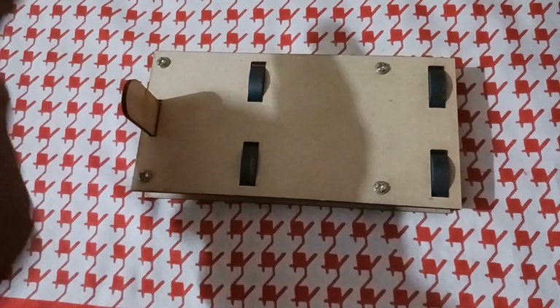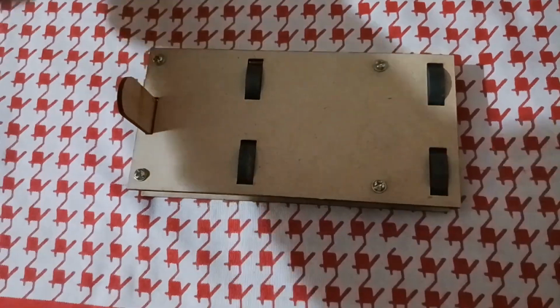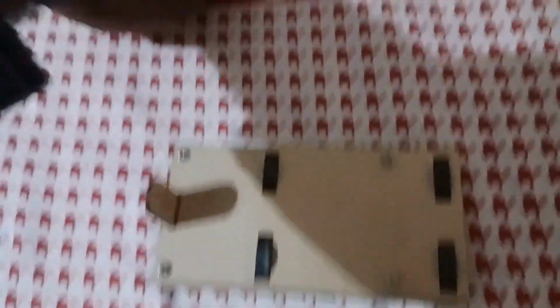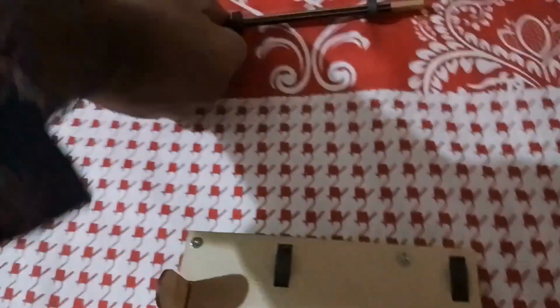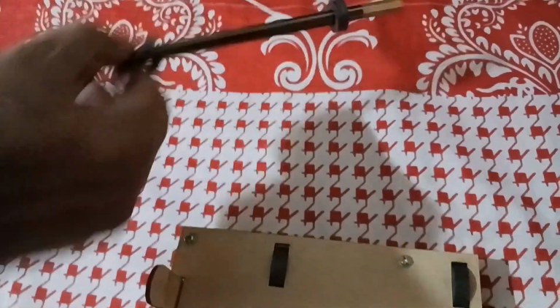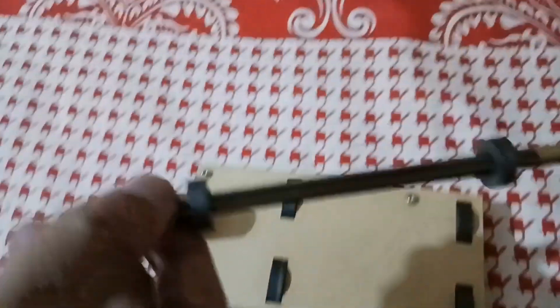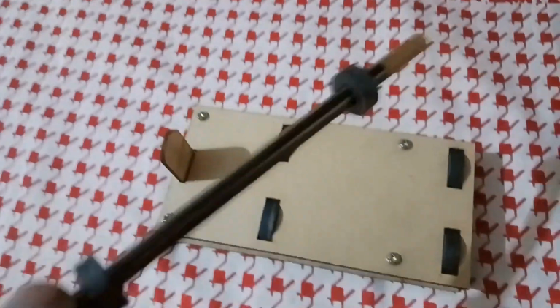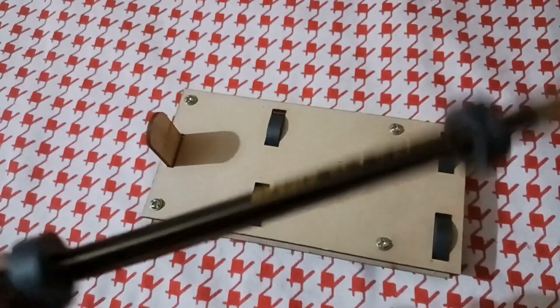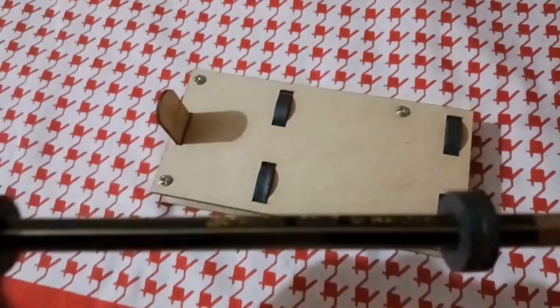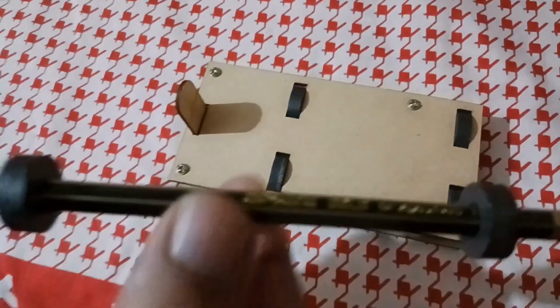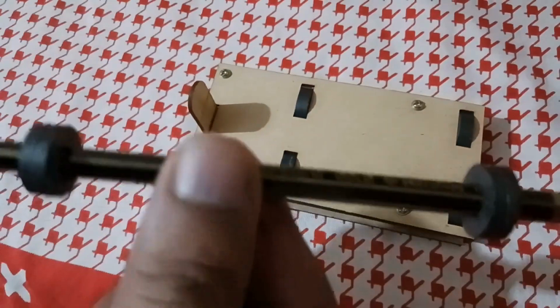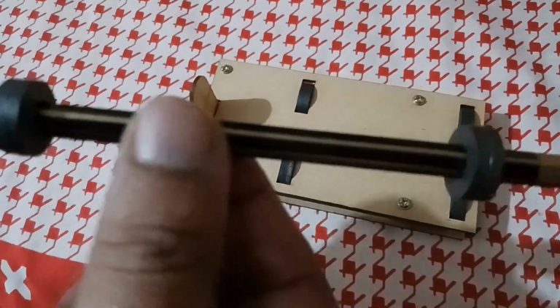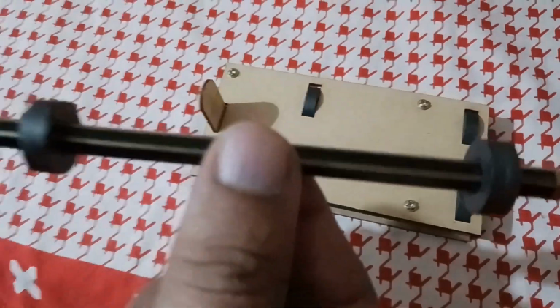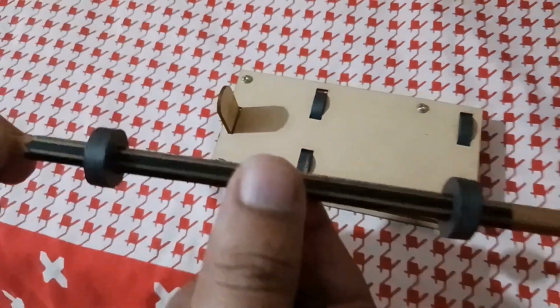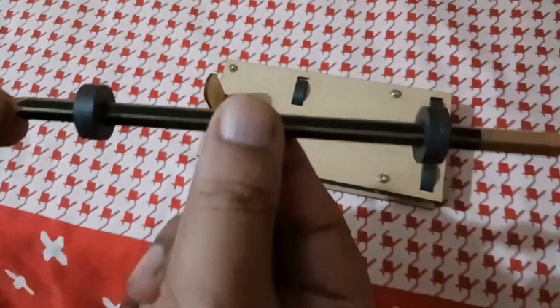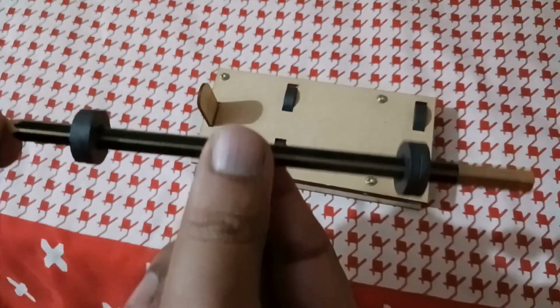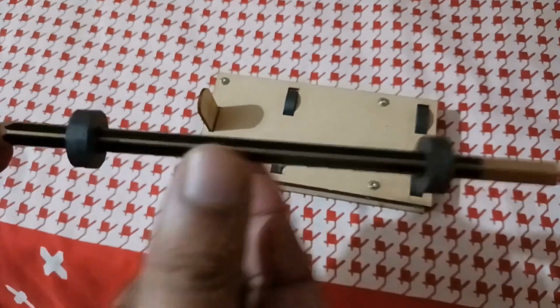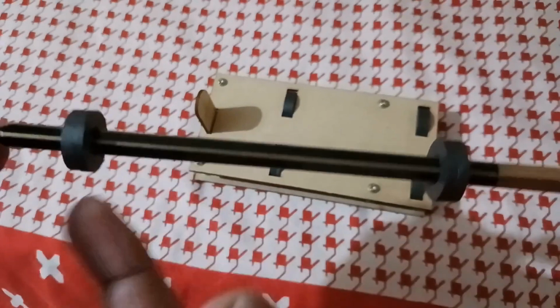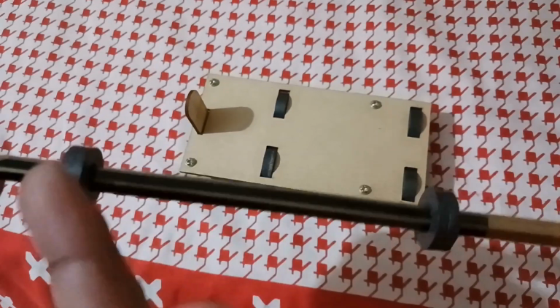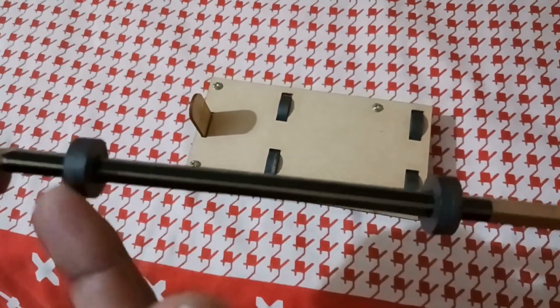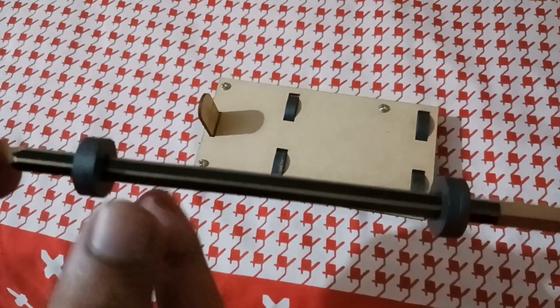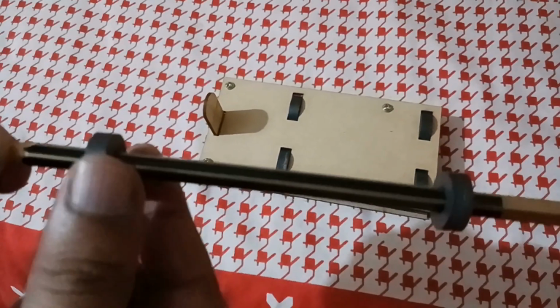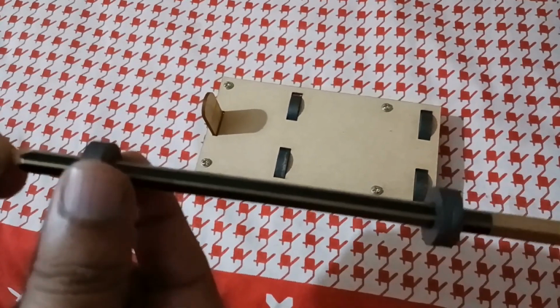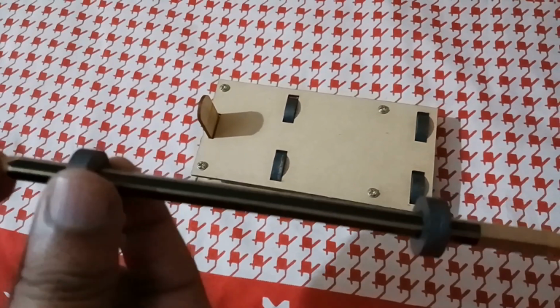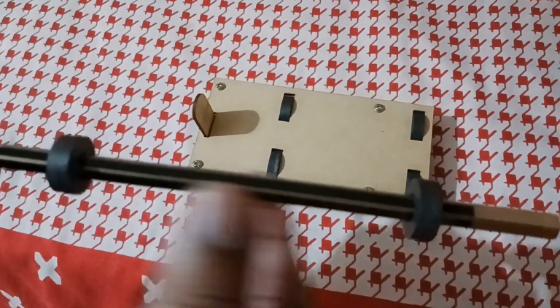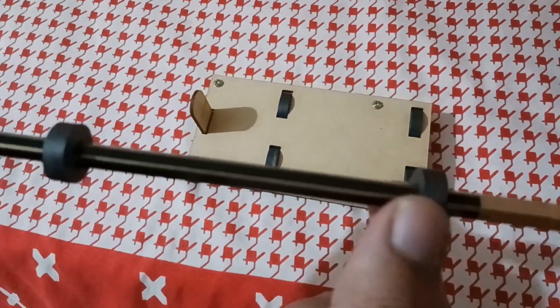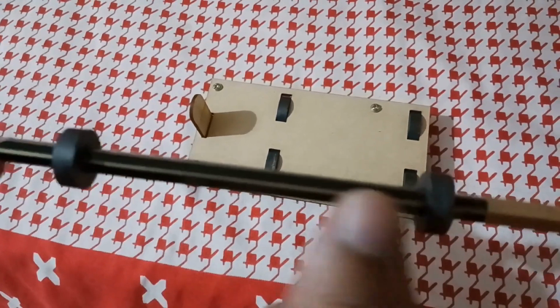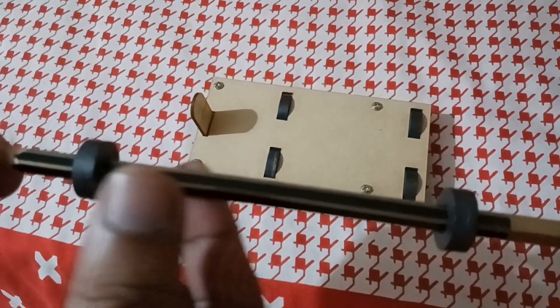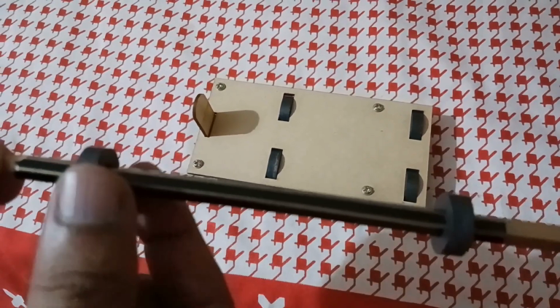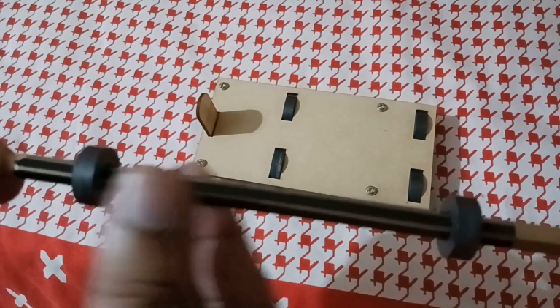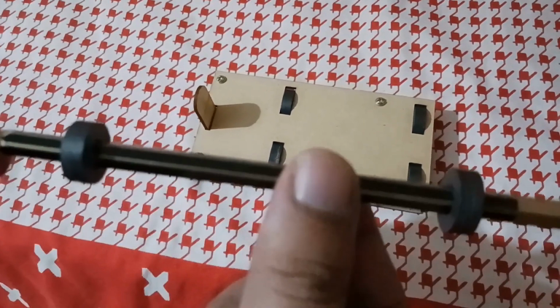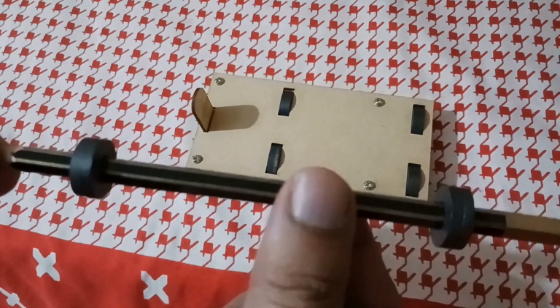Now, the levitating object is the pencil. Two ring magnets are placed at the ends of this pencil.